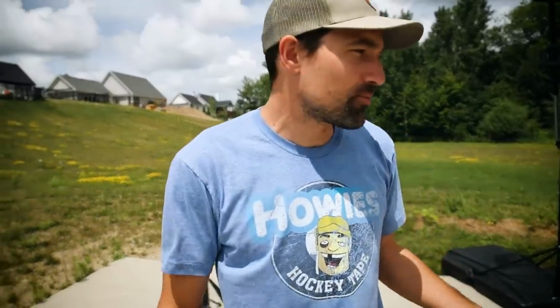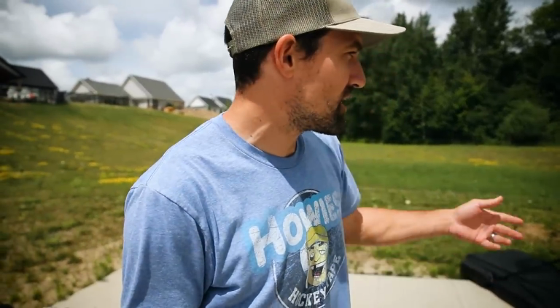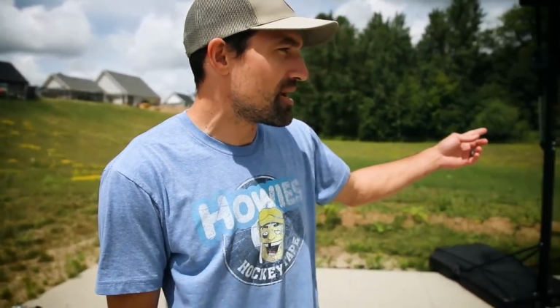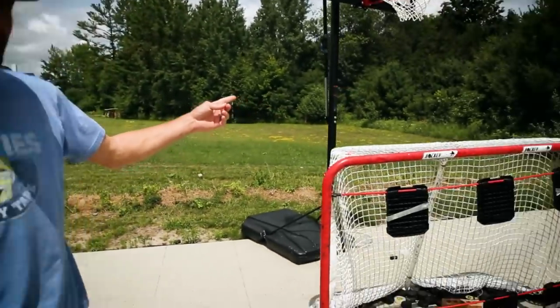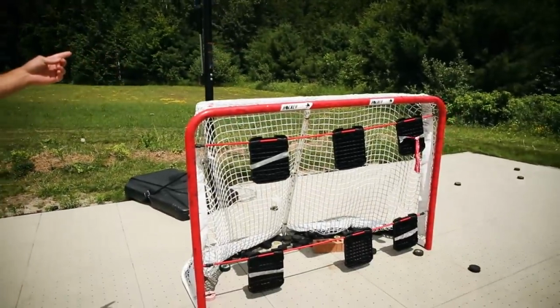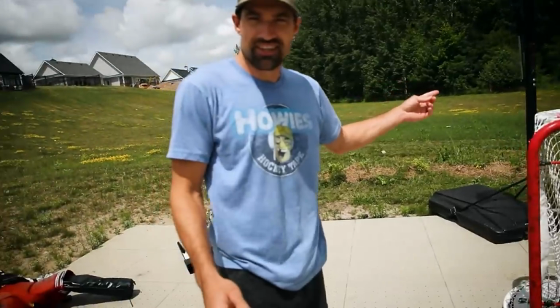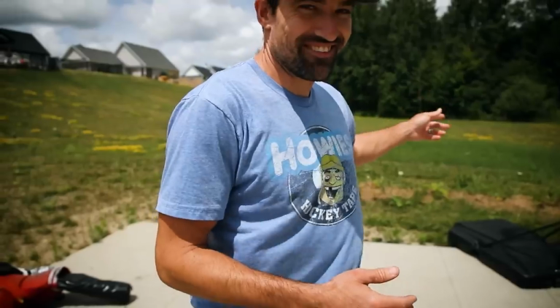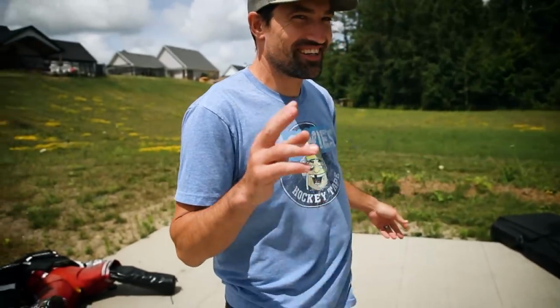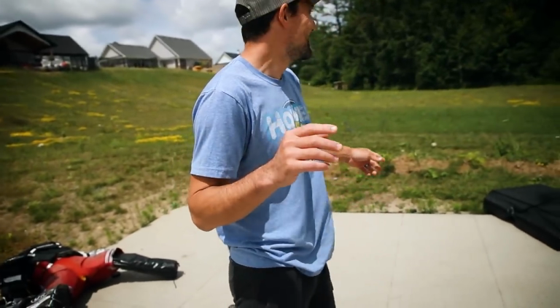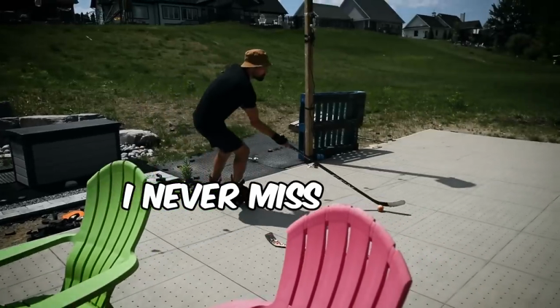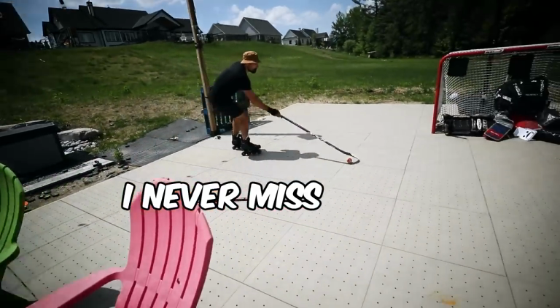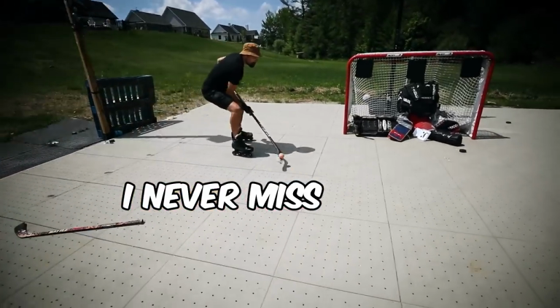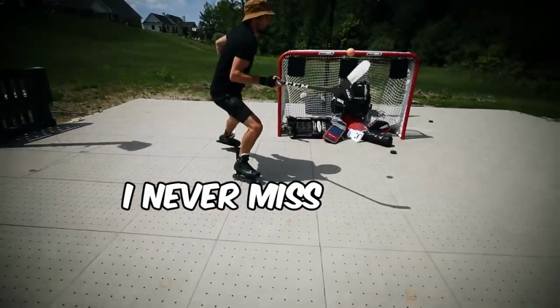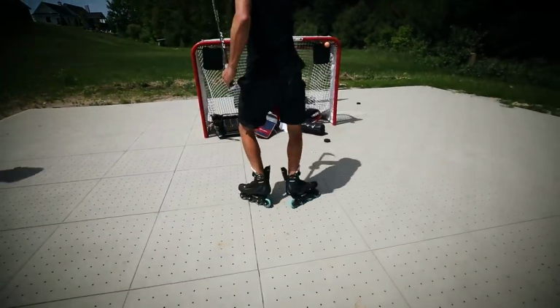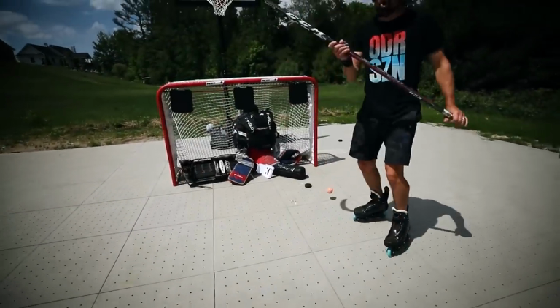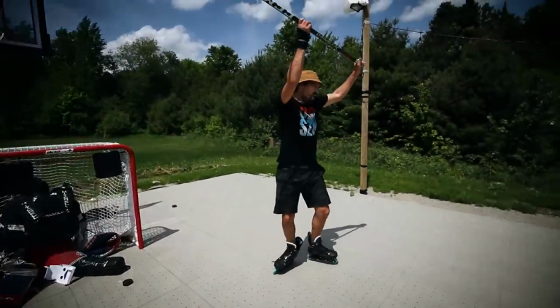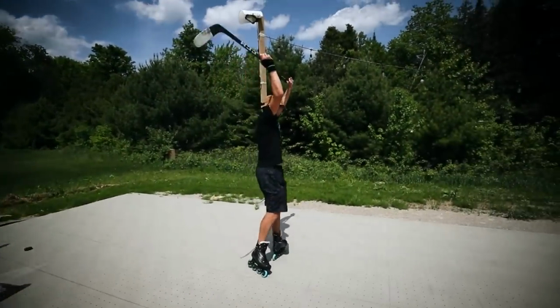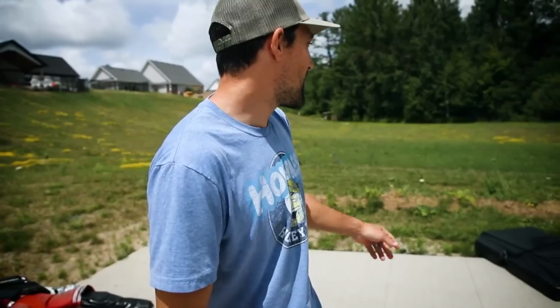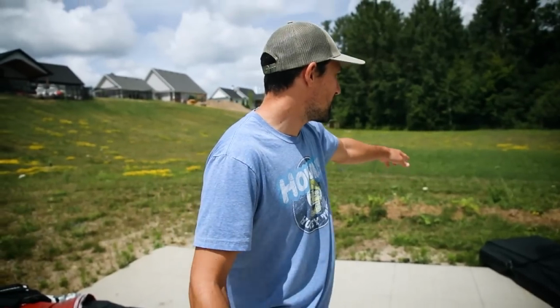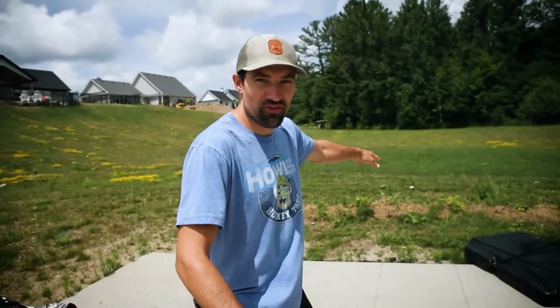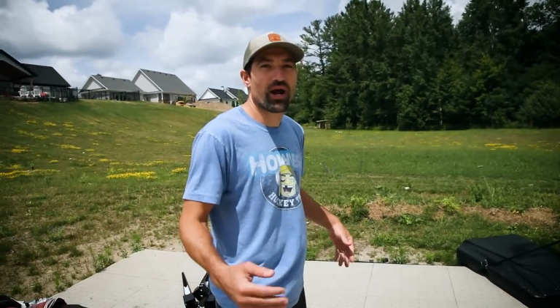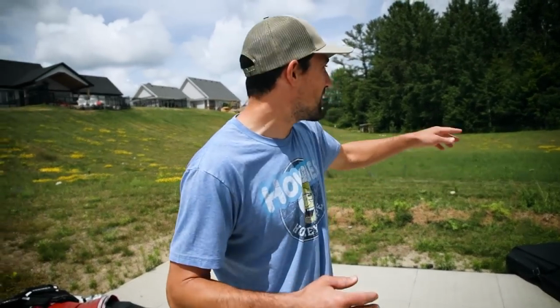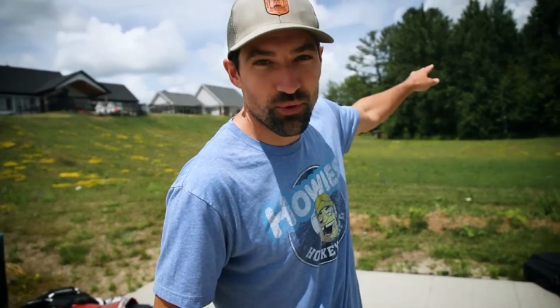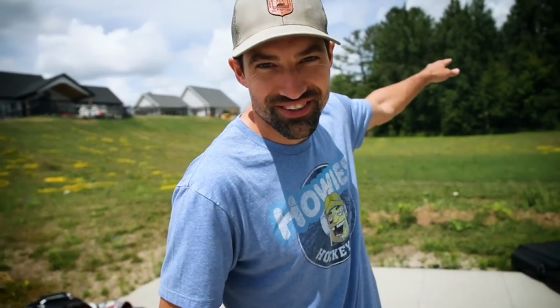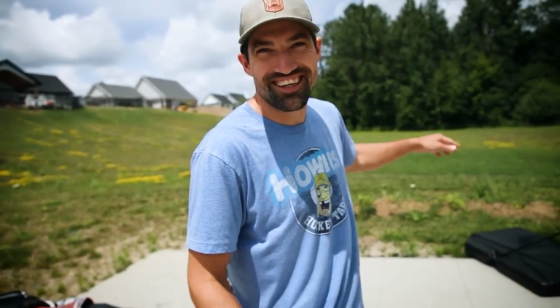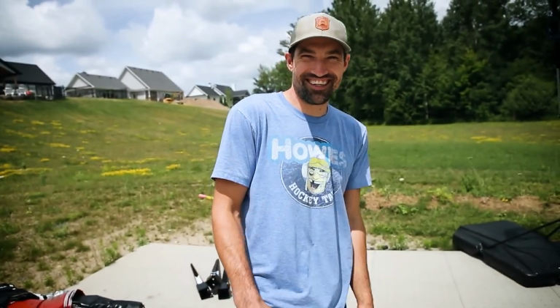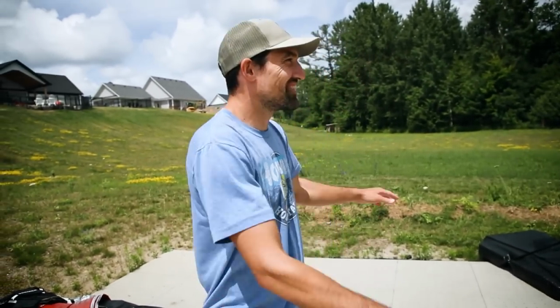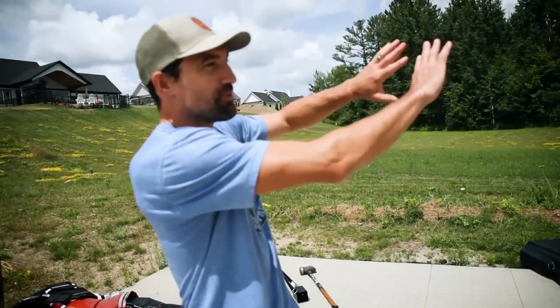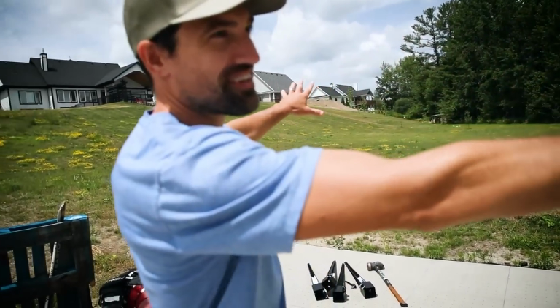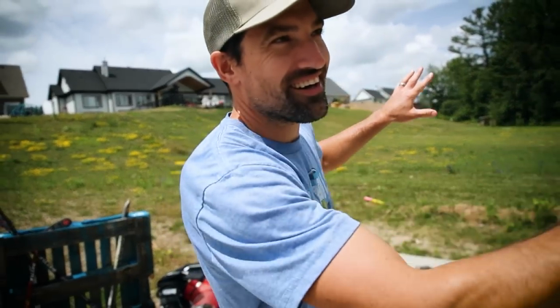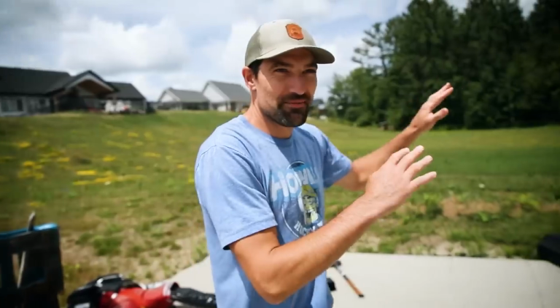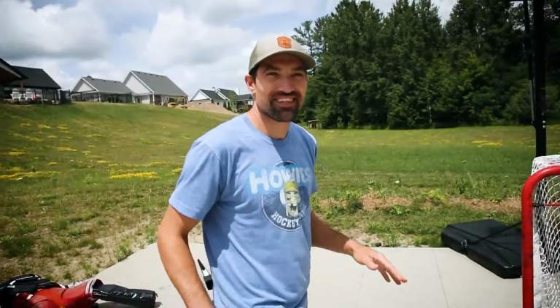The other problem is that every time Hayden shoots, he misses the net. And then I have to run and get the pucks from like the woods. When I miss the net, I have to go to the woods too. So we're going to put something there to keep the pucks in.